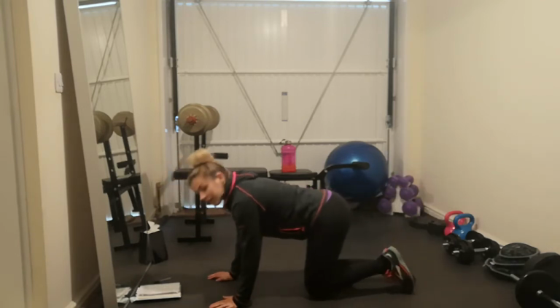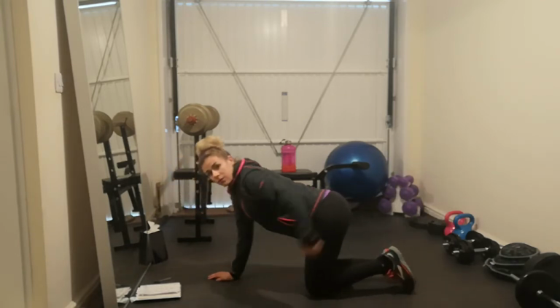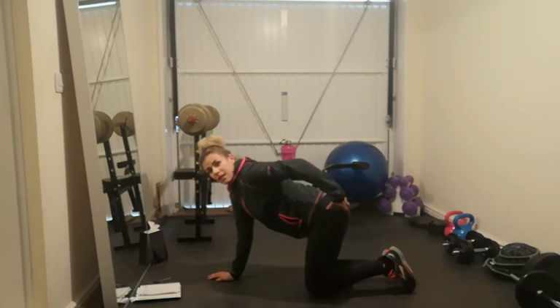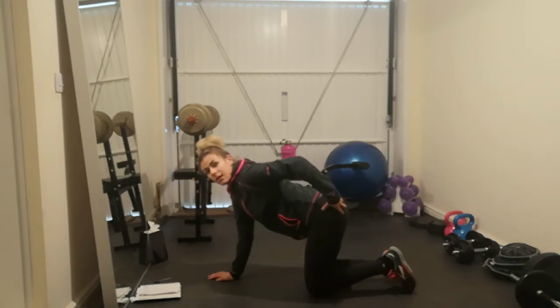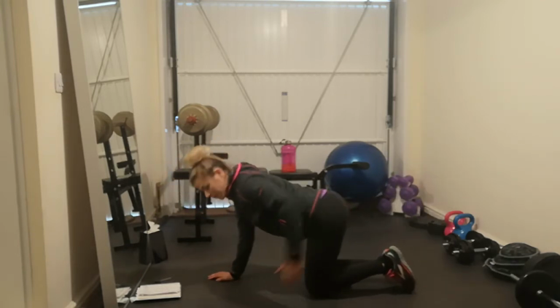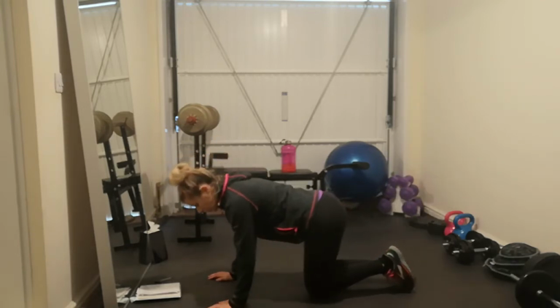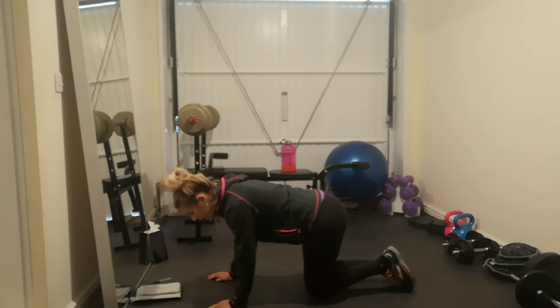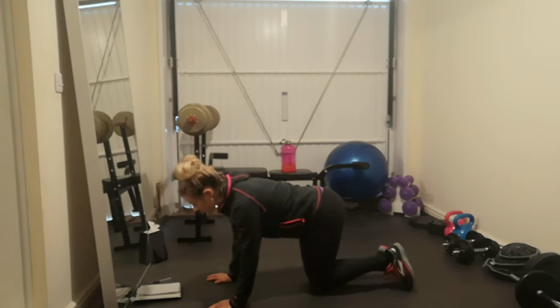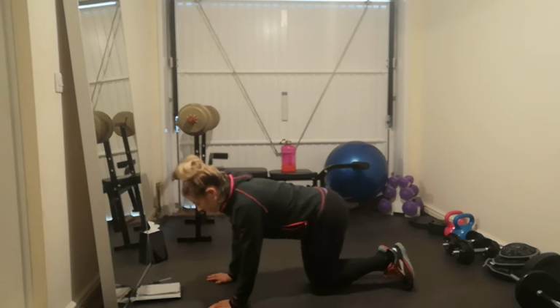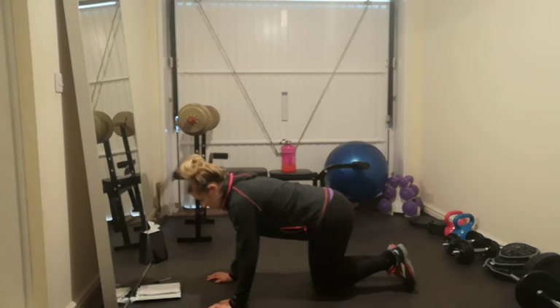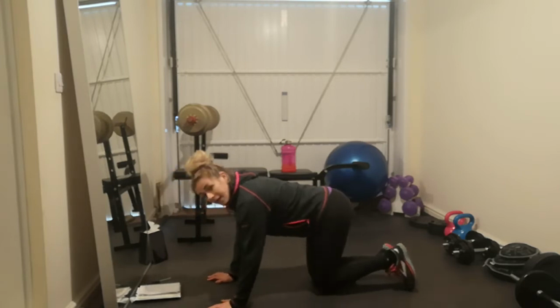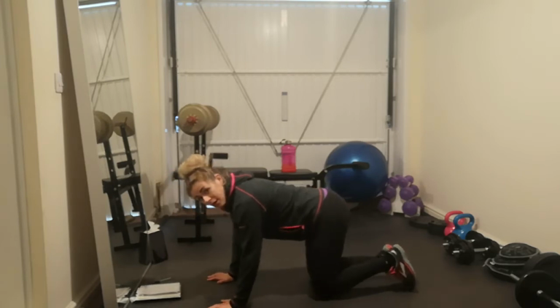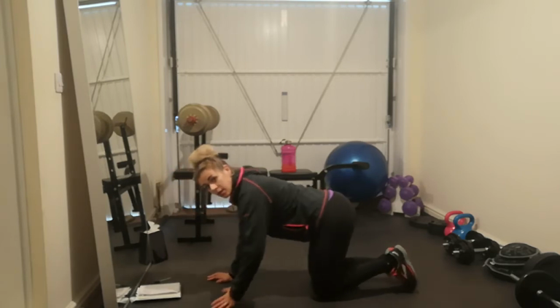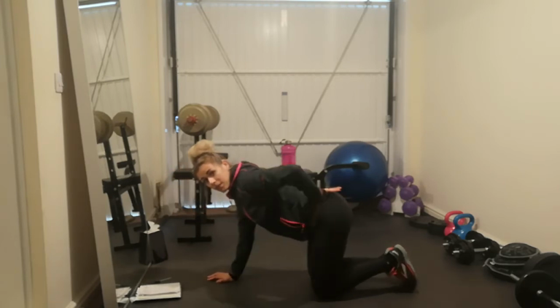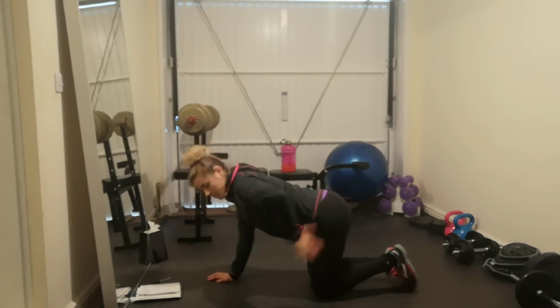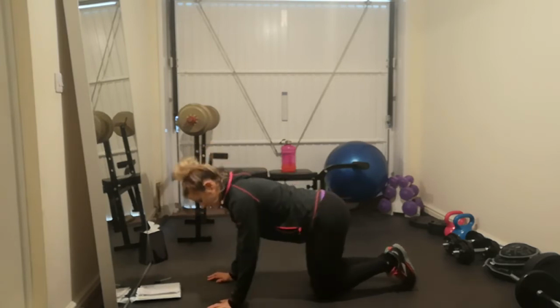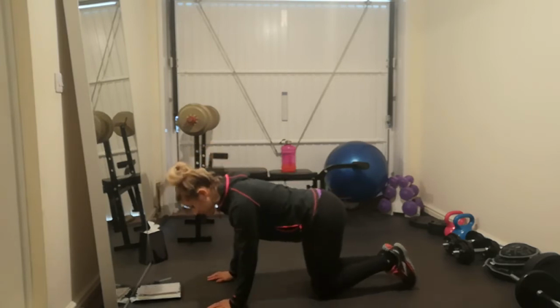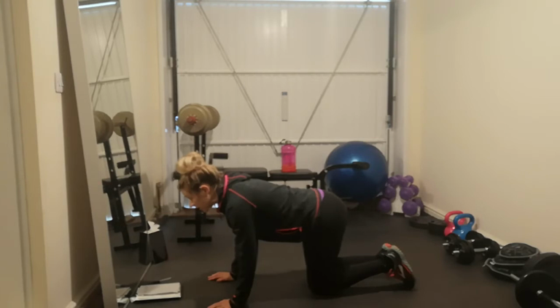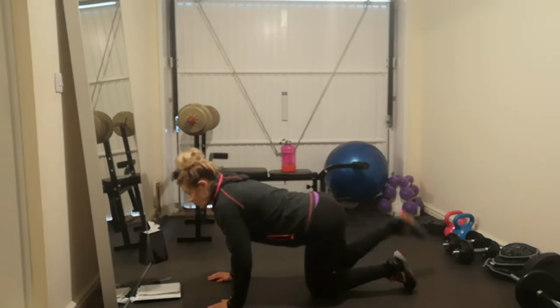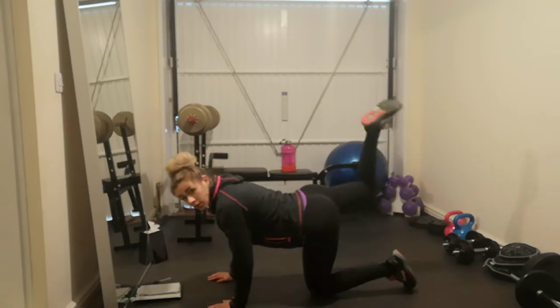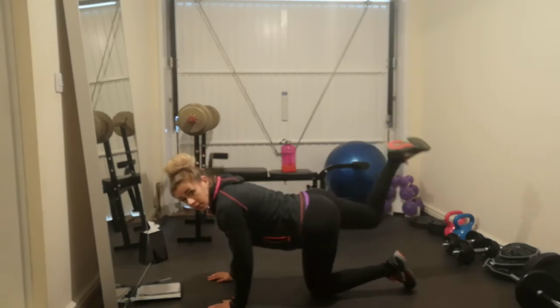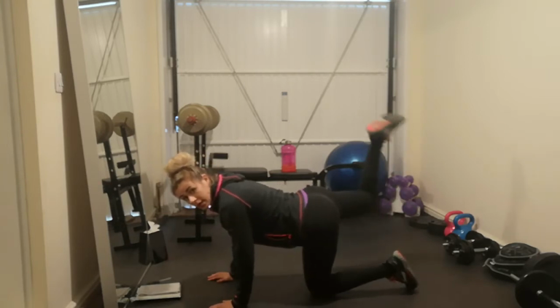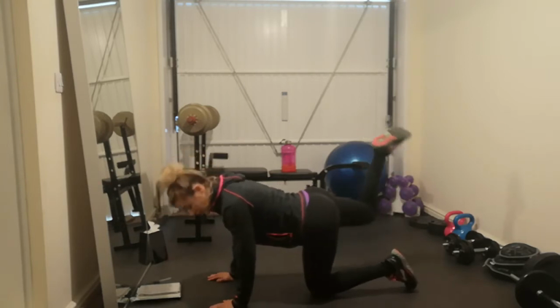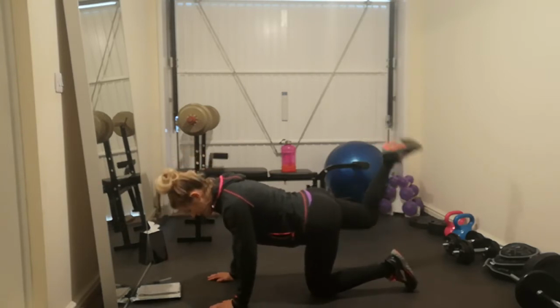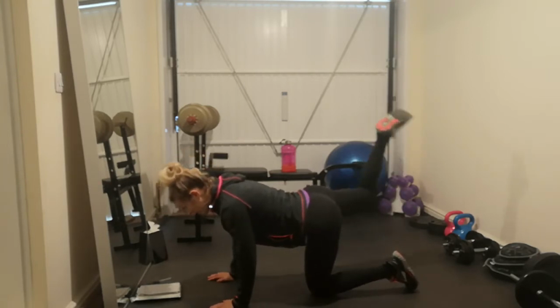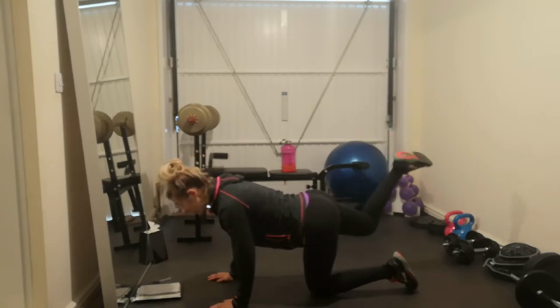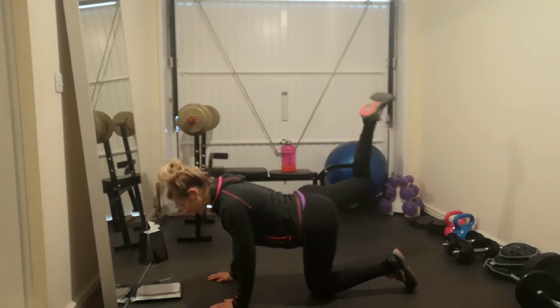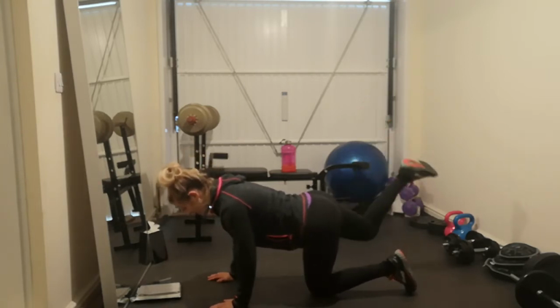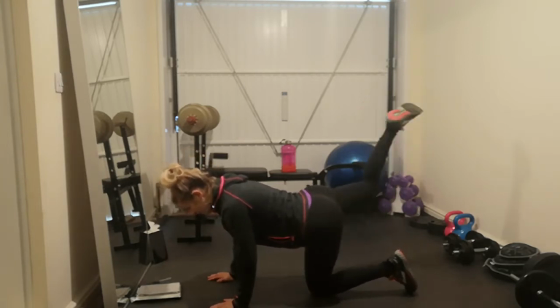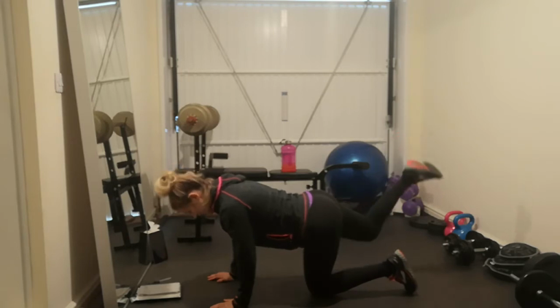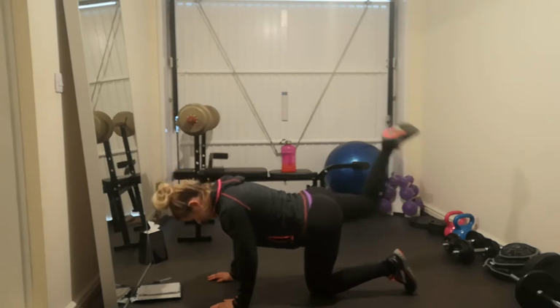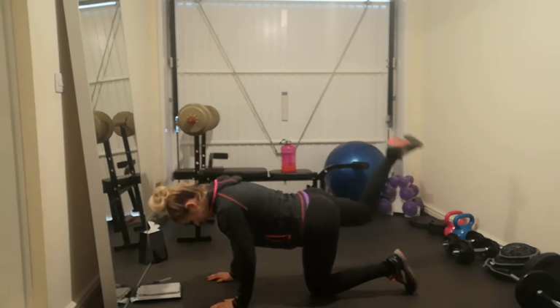You should really feel that deep into your glutes, especially when you're moving the leg up and down. You want to try and minimise the movement in the hips — let the movement come from your glutes. Give it a big squeeze every time.